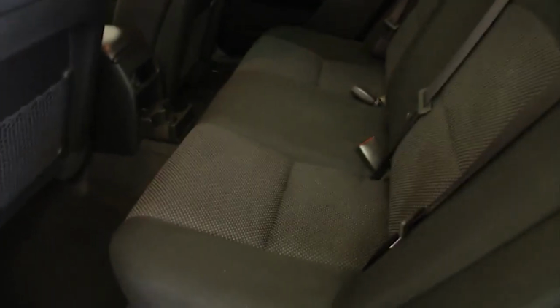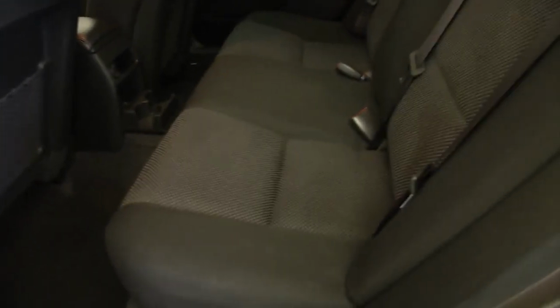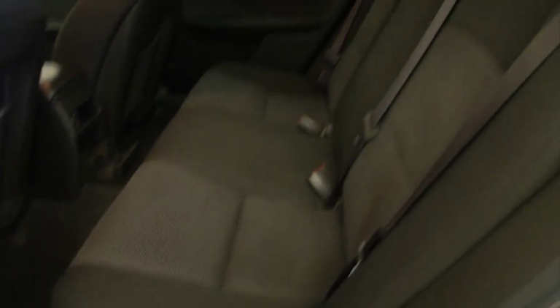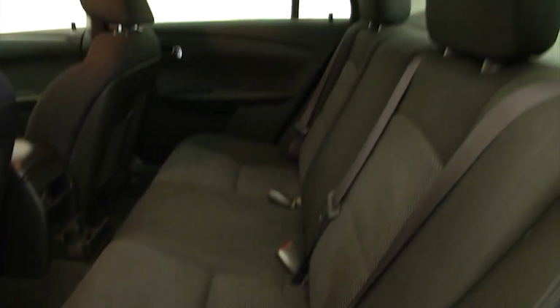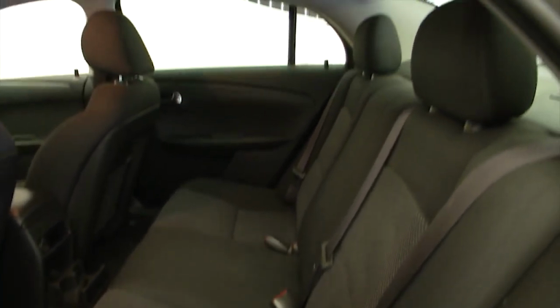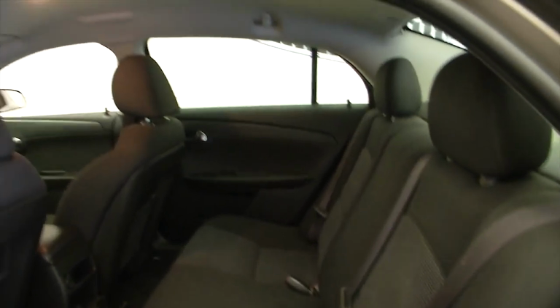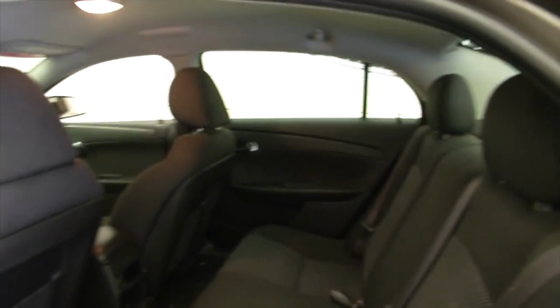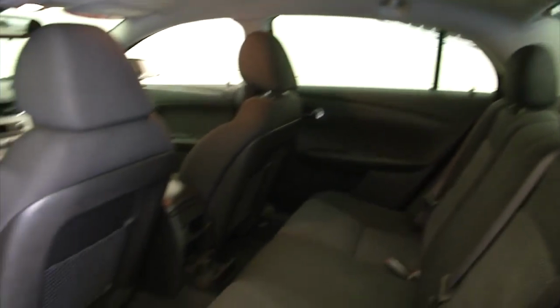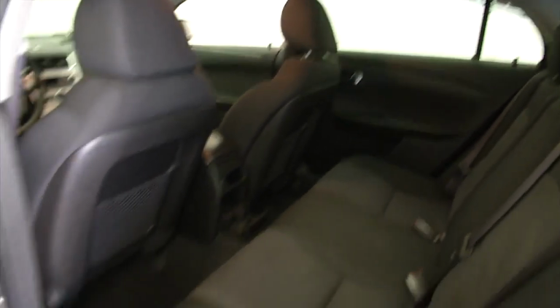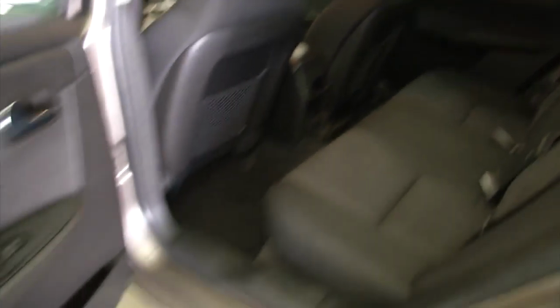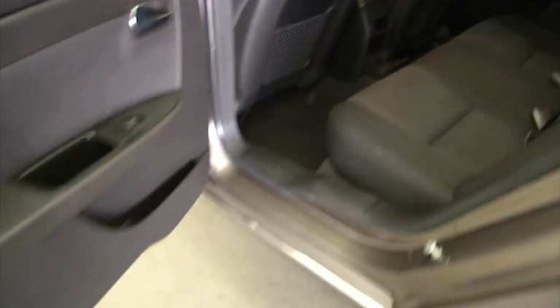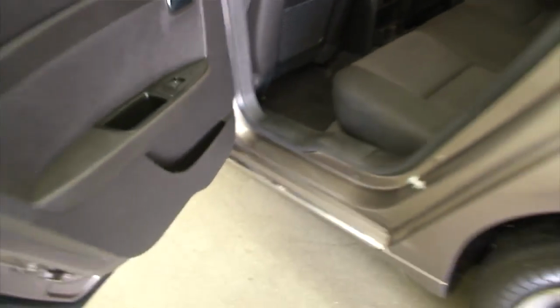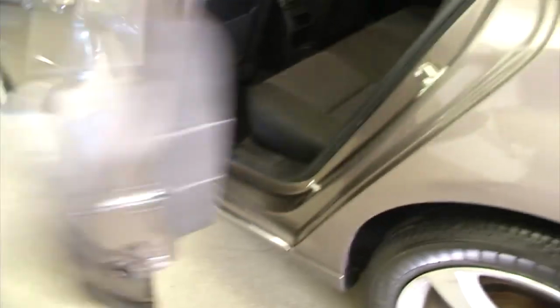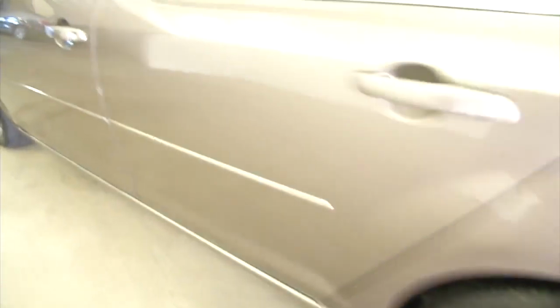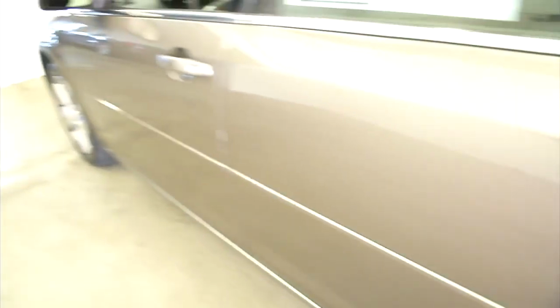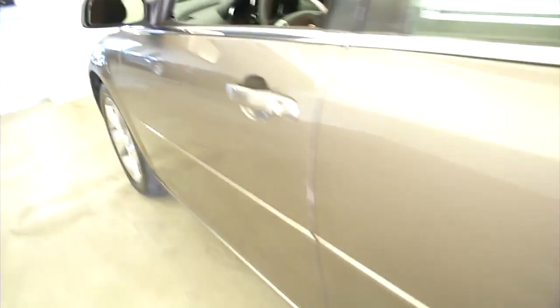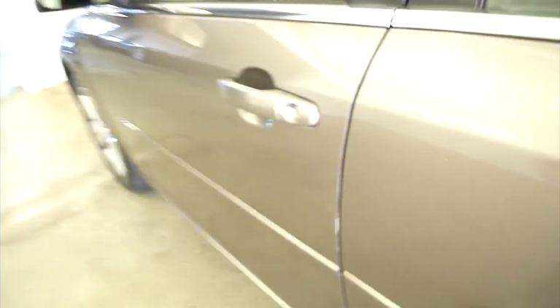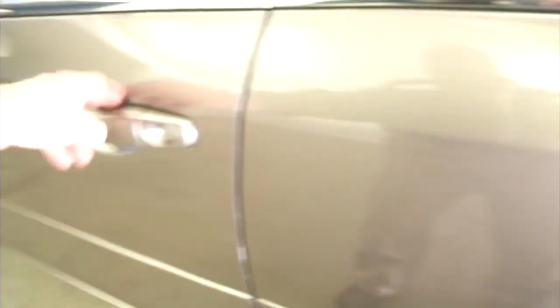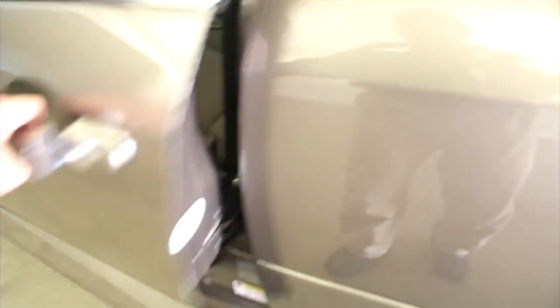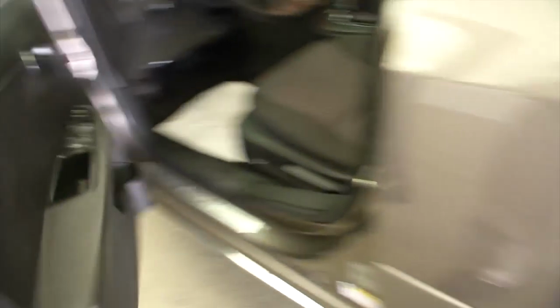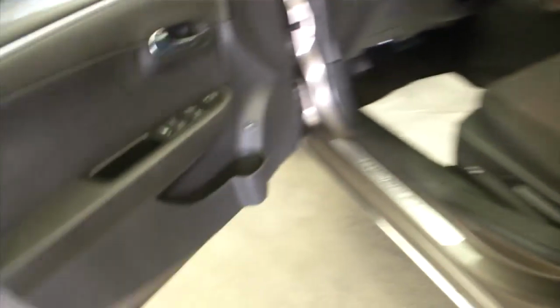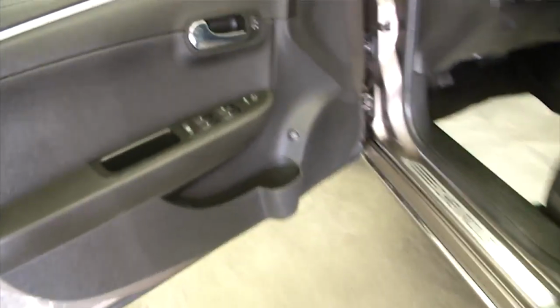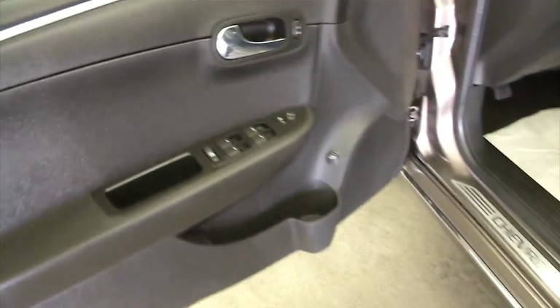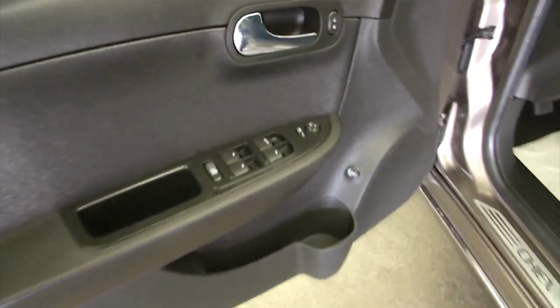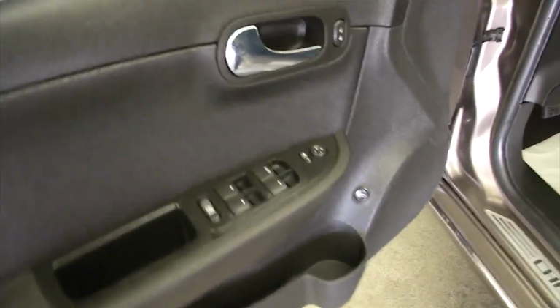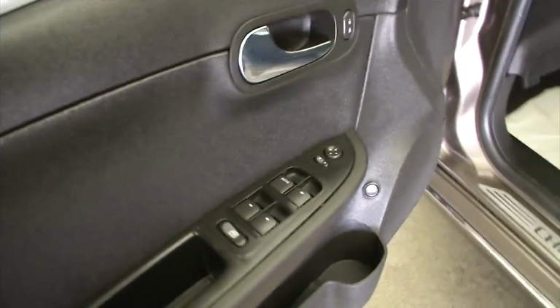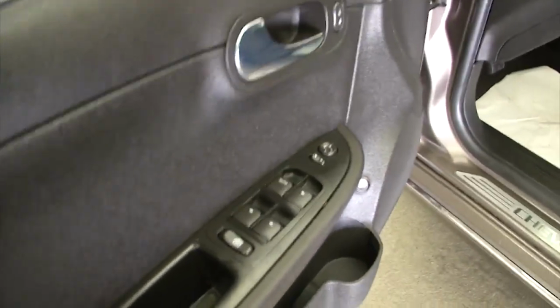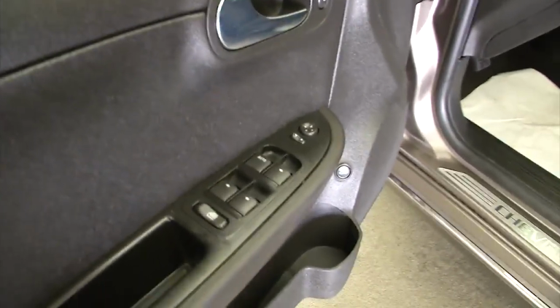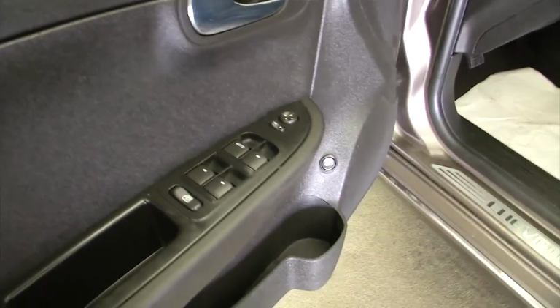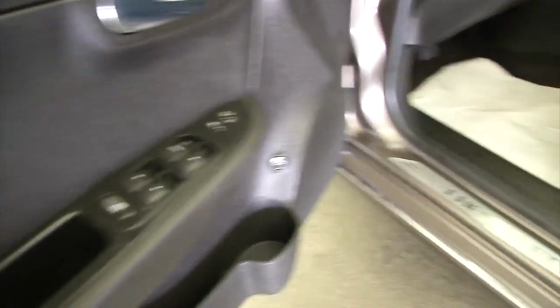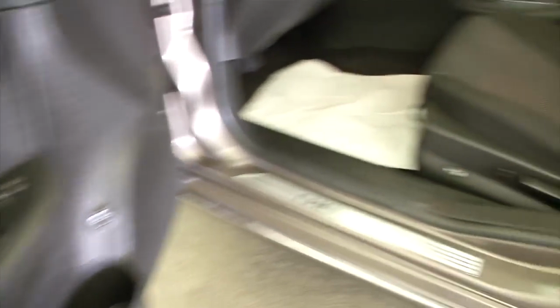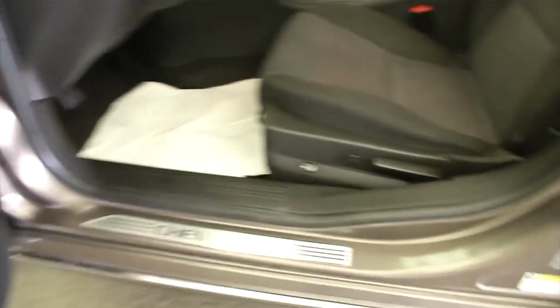Brighten things up a little bit here — black cloth interior, power windows in the back, power locks, power mirrors.